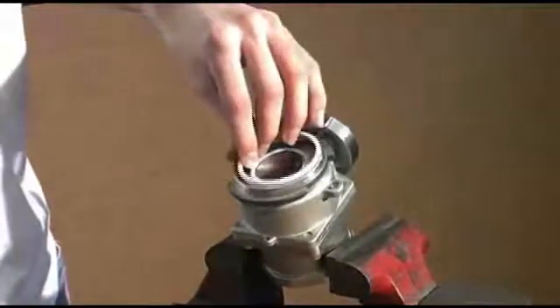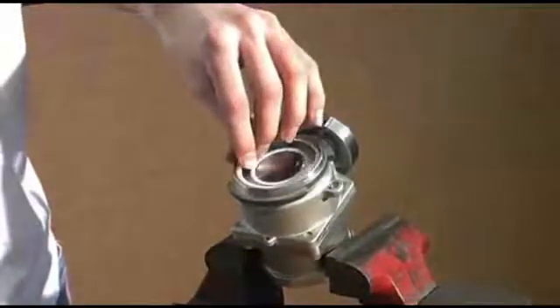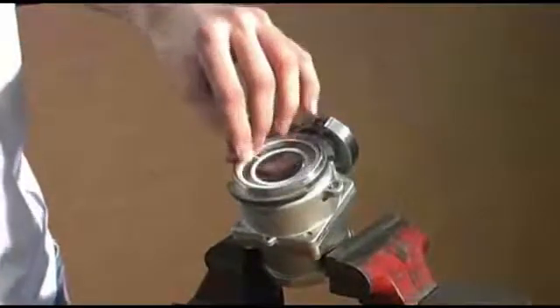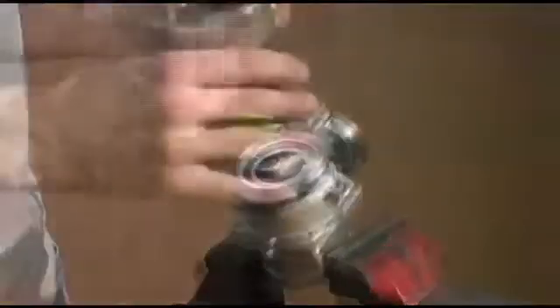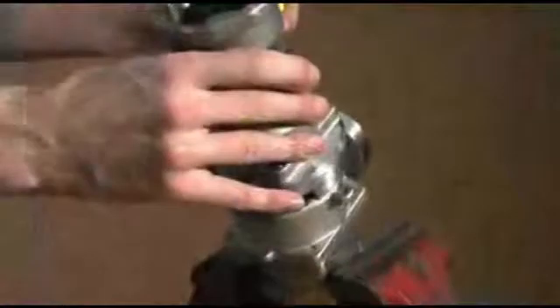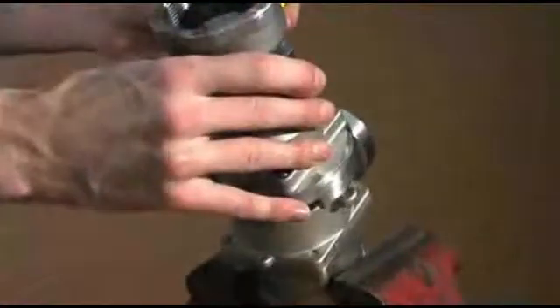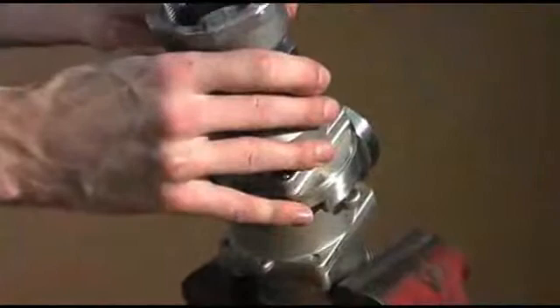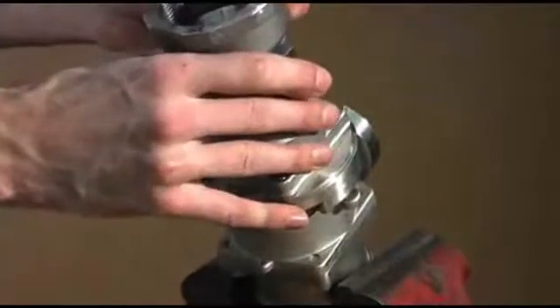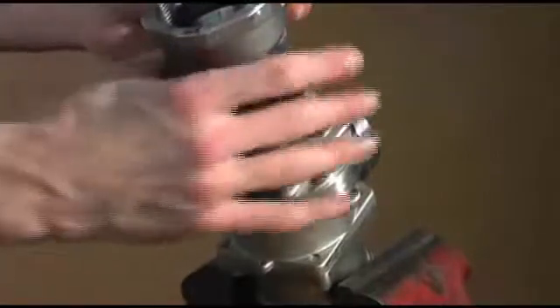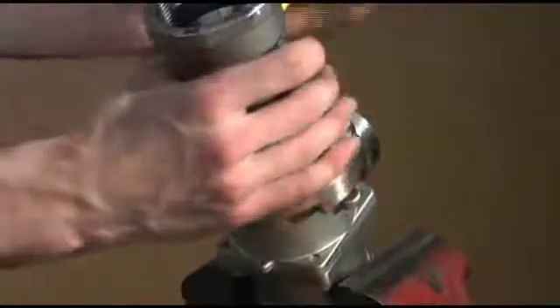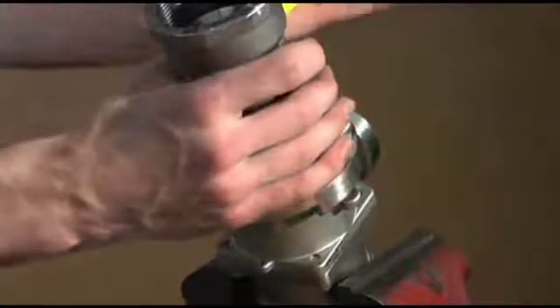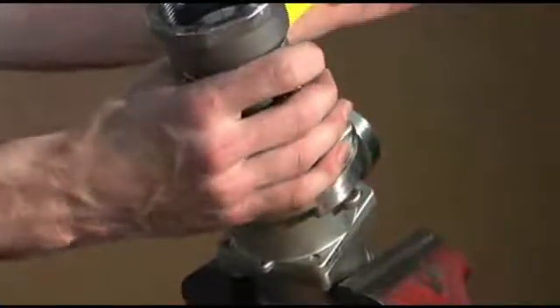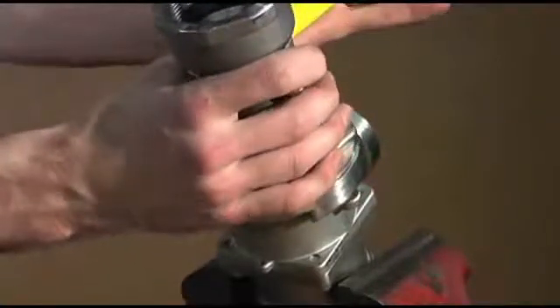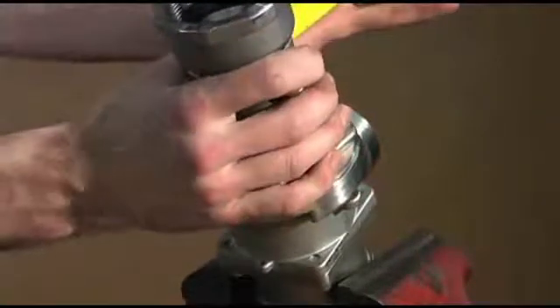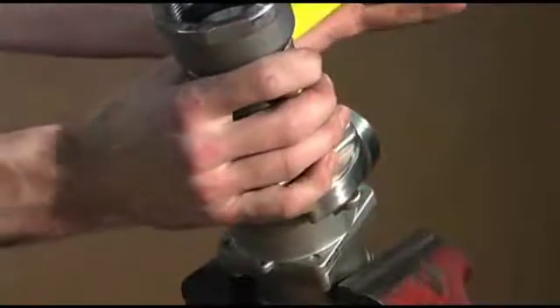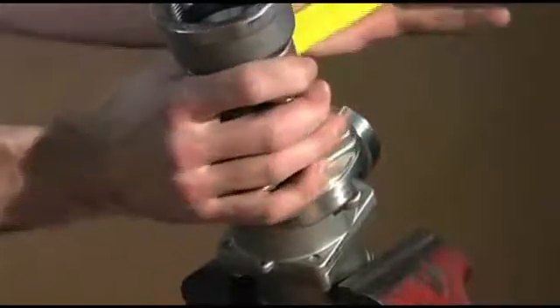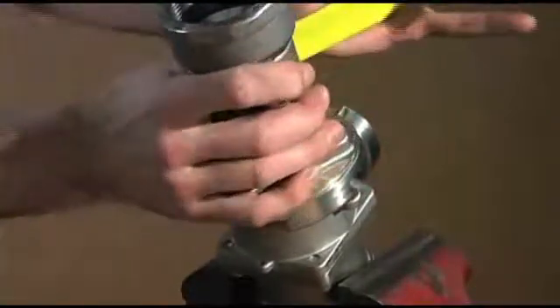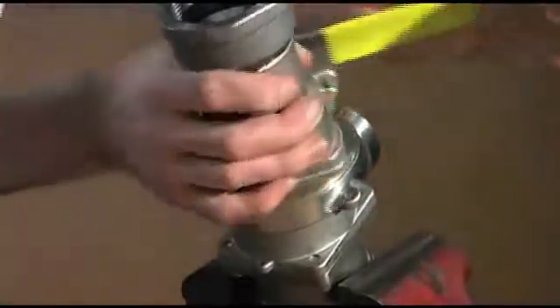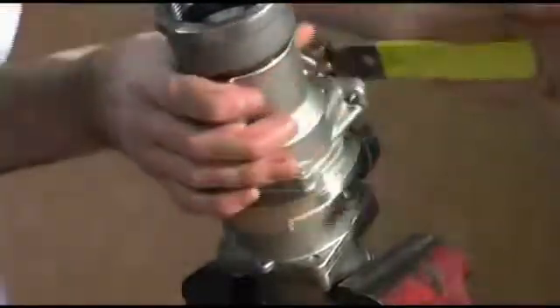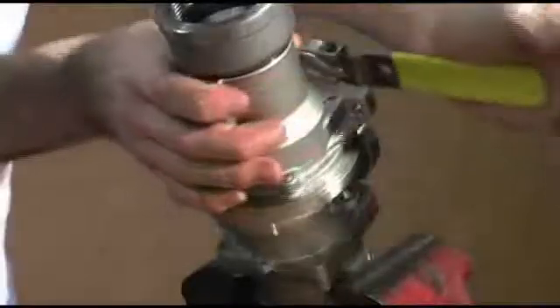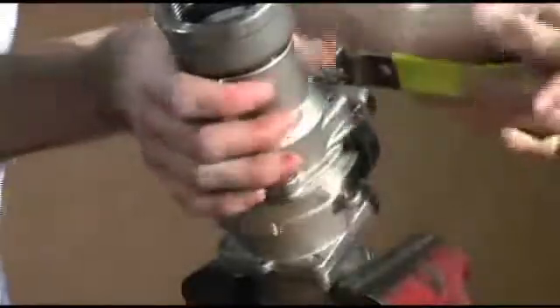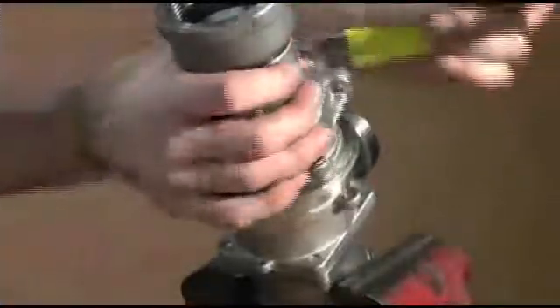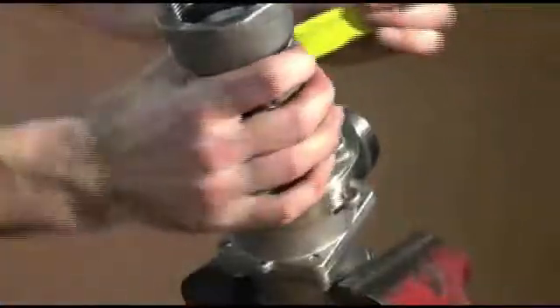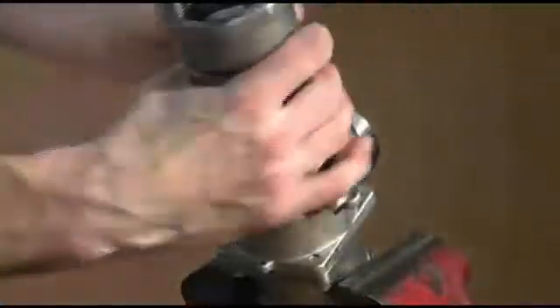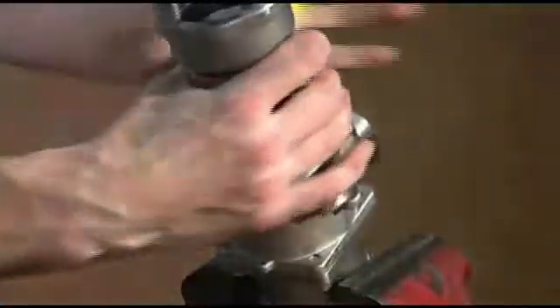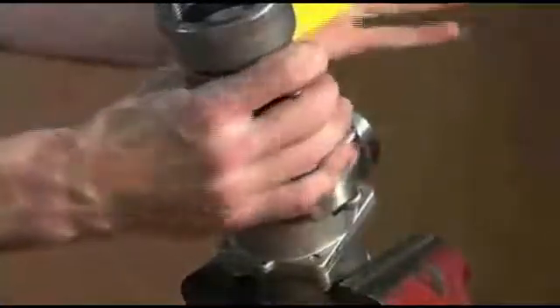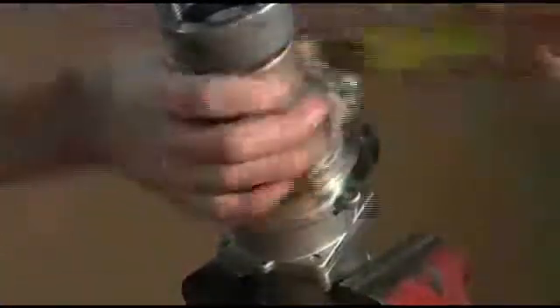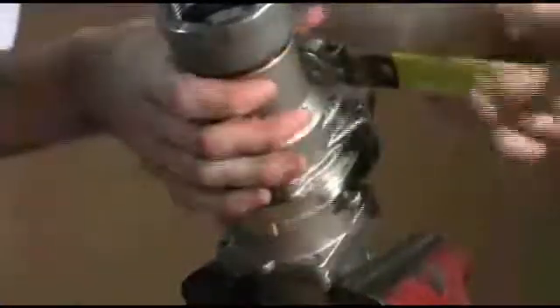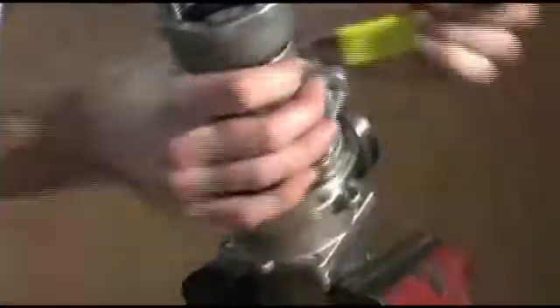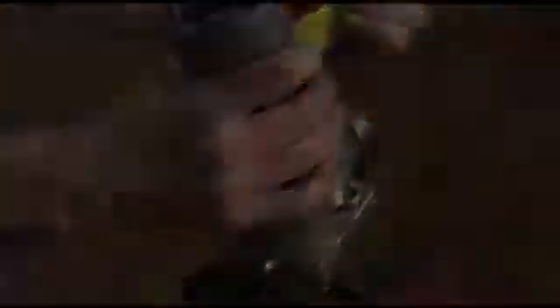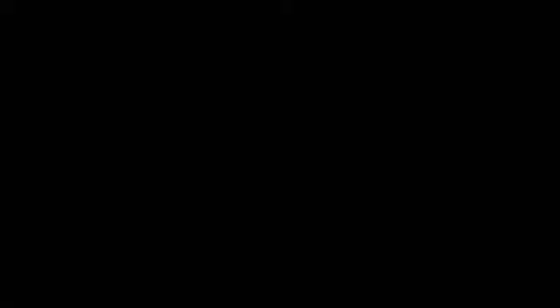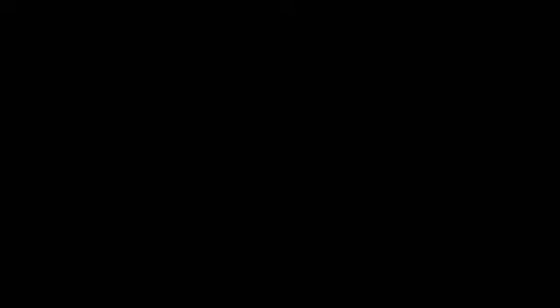Insert the seal and couple the coupler to the adapter, slightly turning it a couple of times. The spring-energized transfer seal will fit tightly and securely into the adapter.